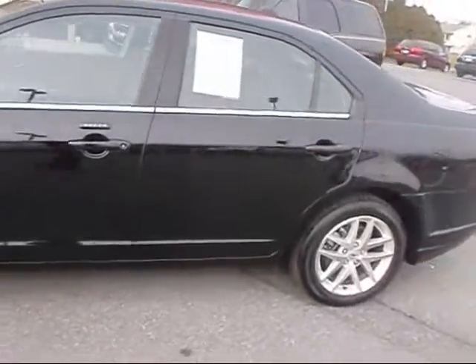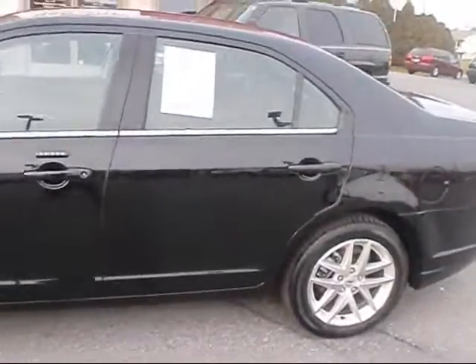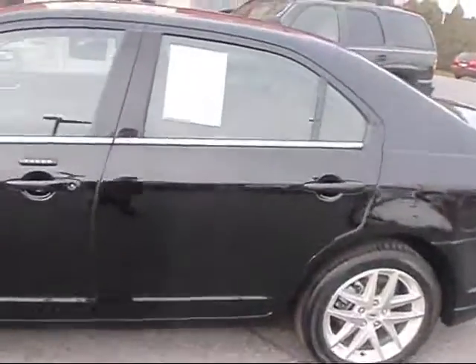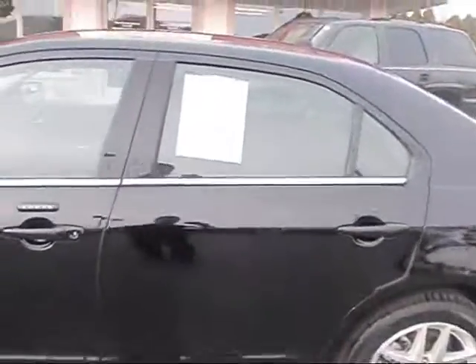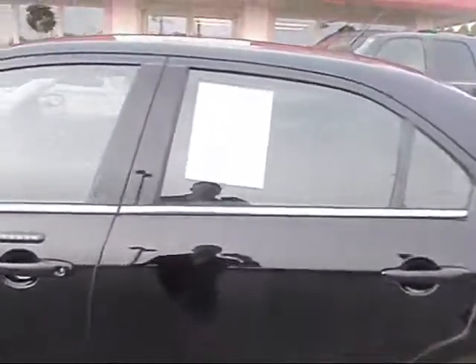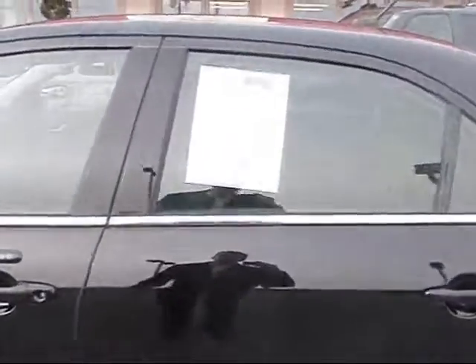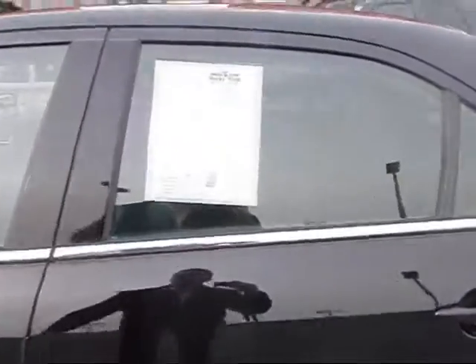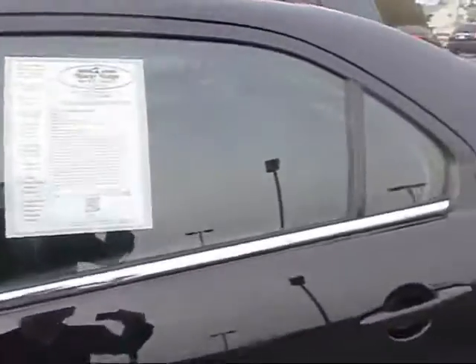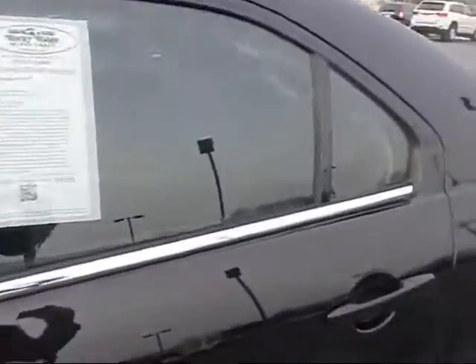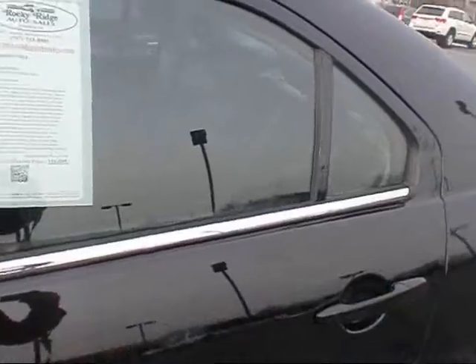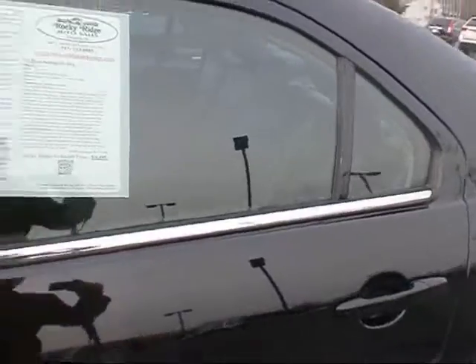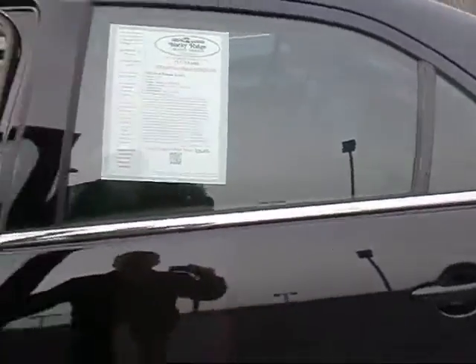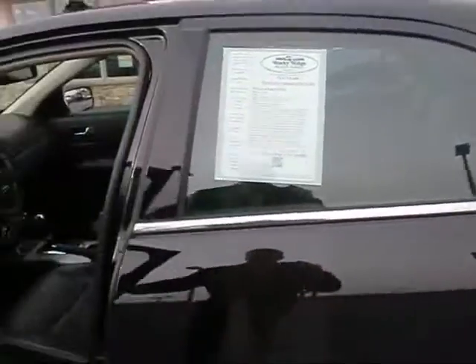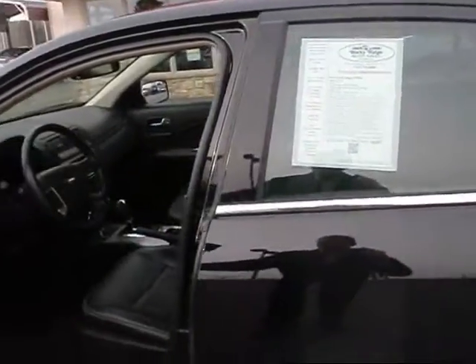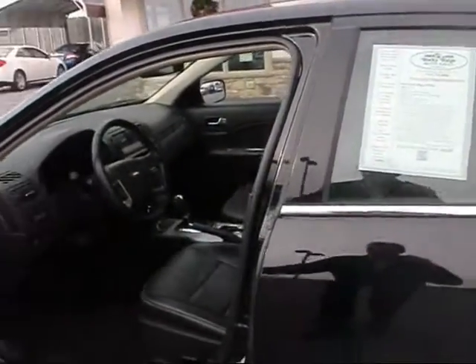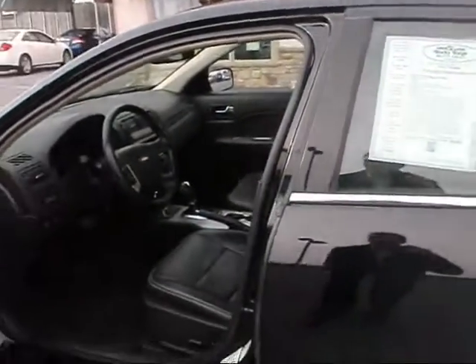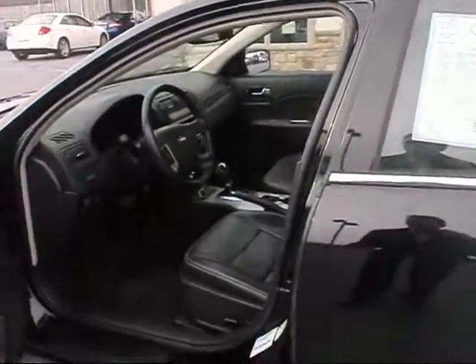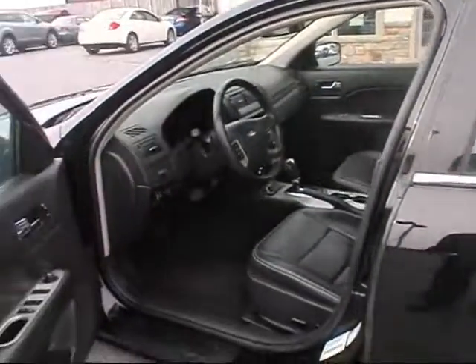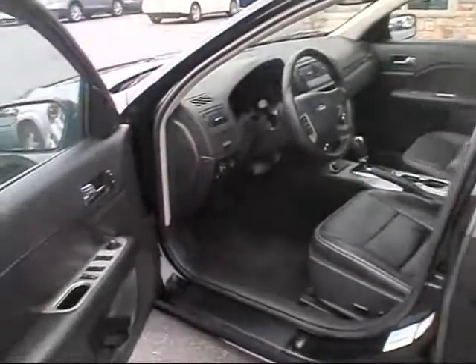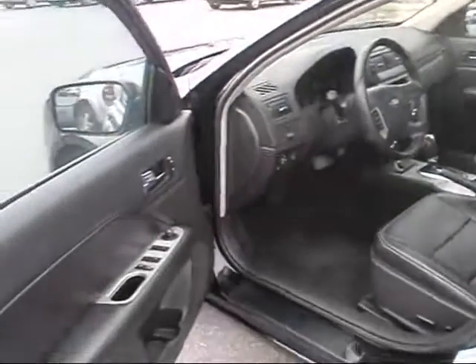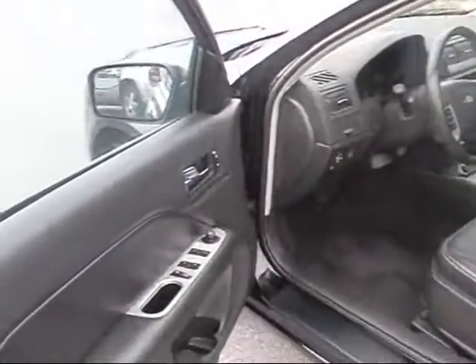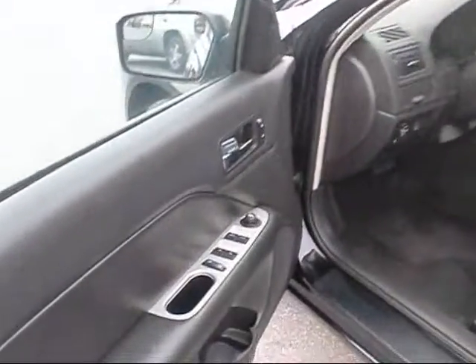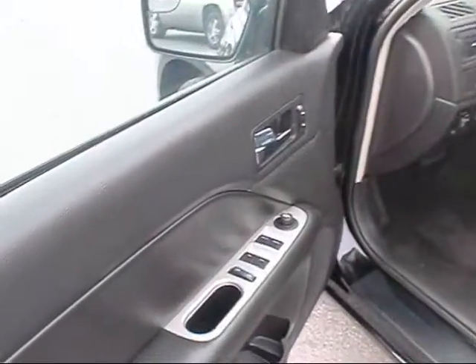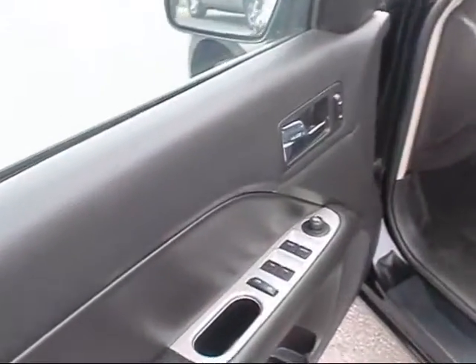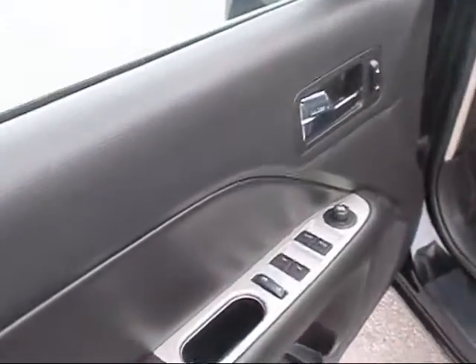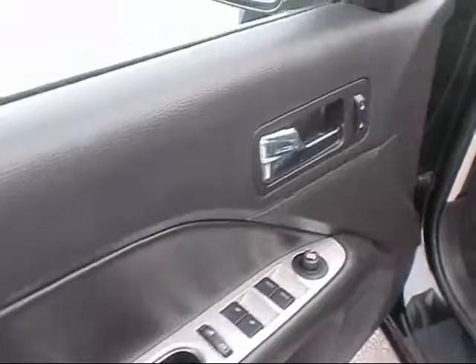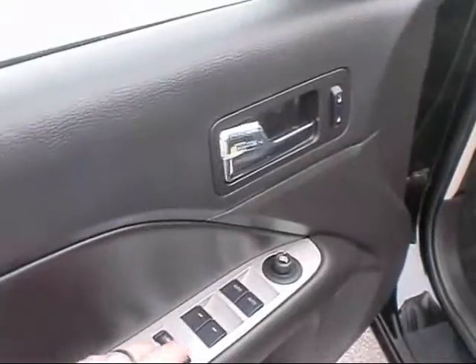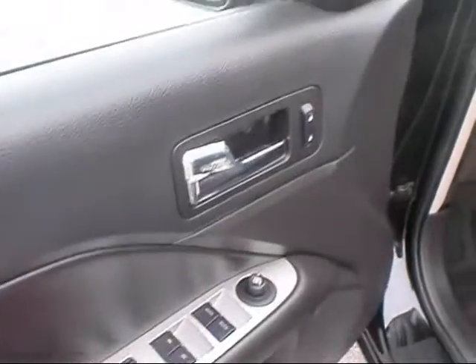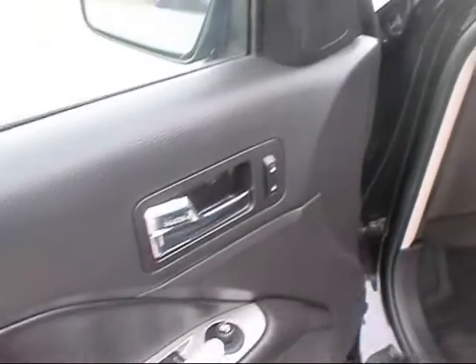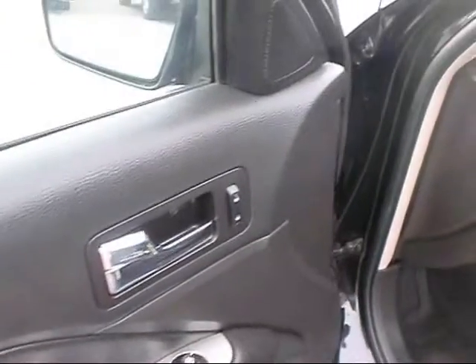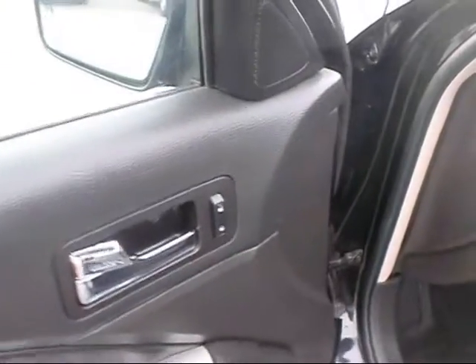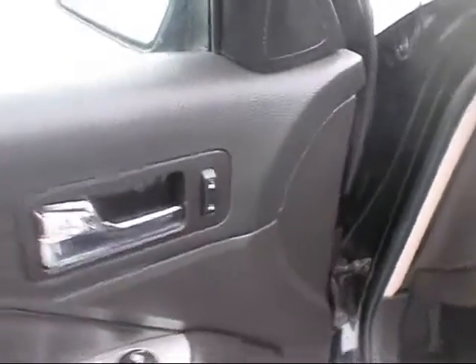Really nice clean car that comes with a lot of factory warranty remaining. Inside you have power windows, locks, and power mirrors.